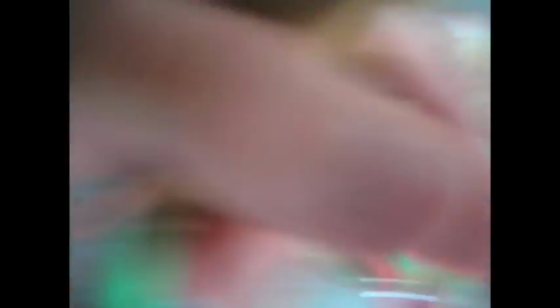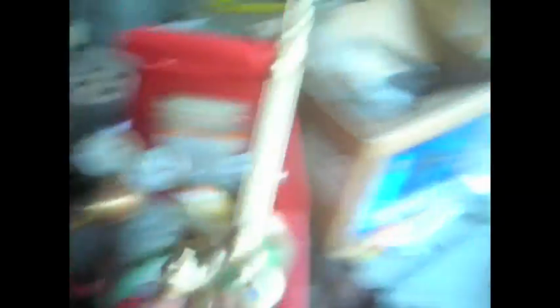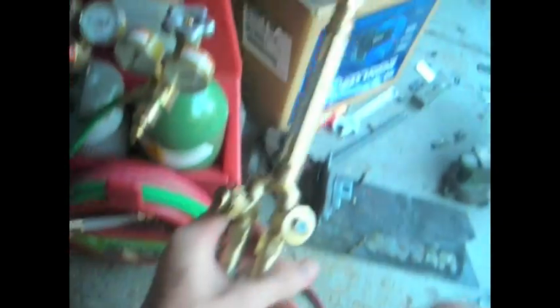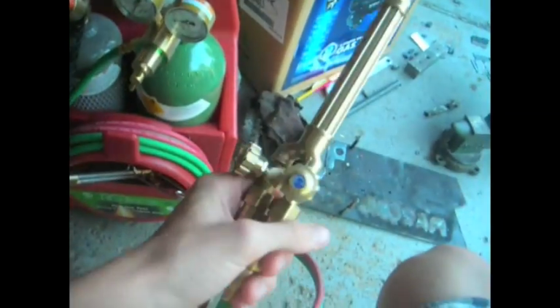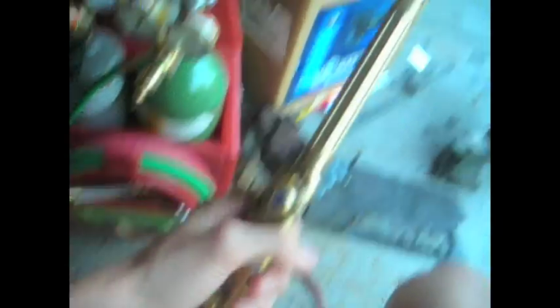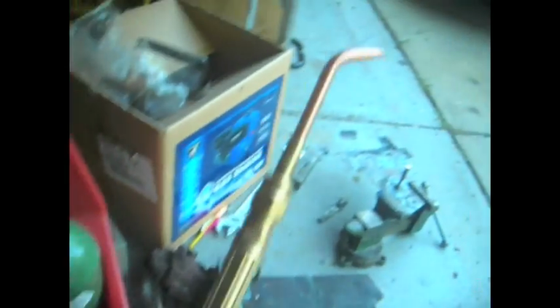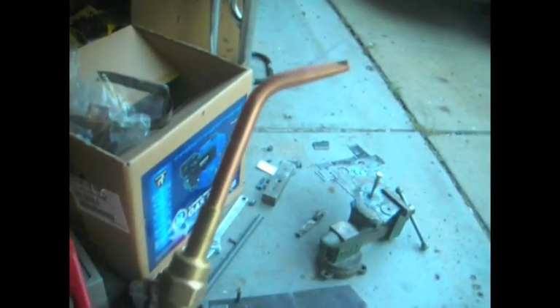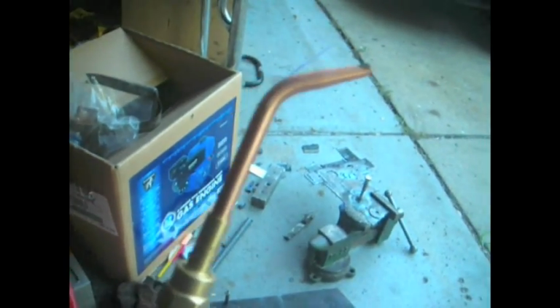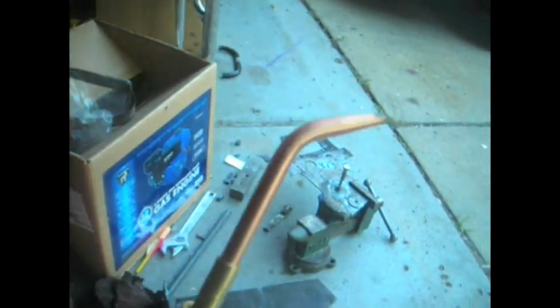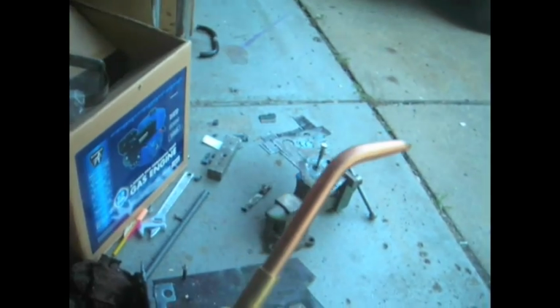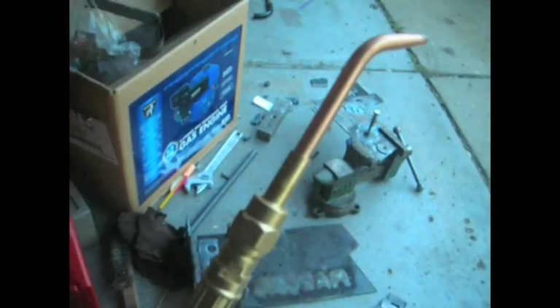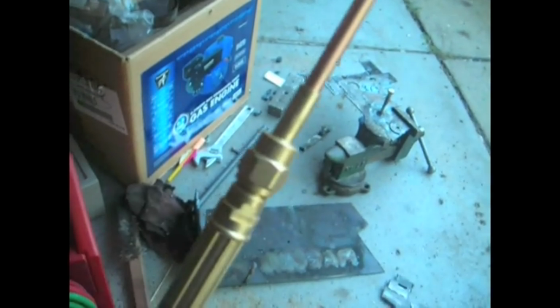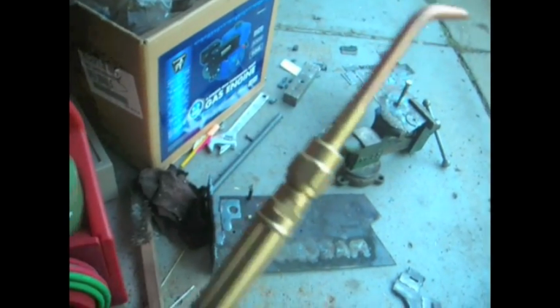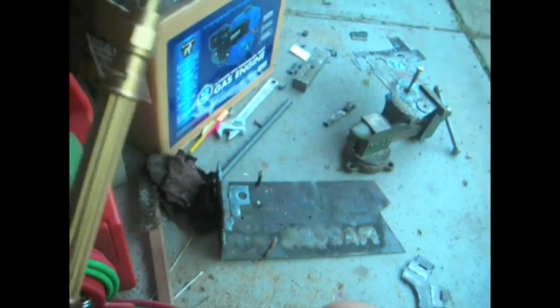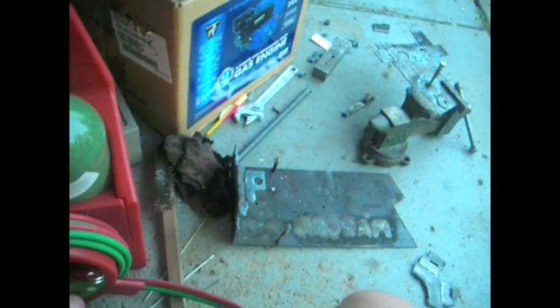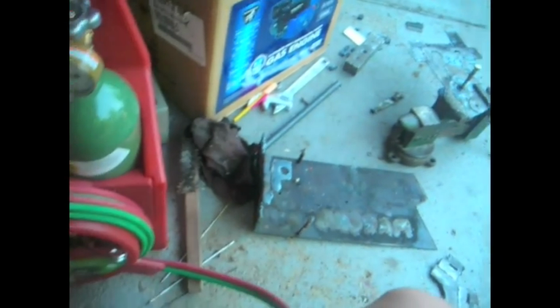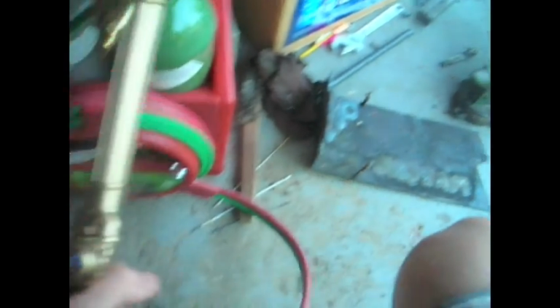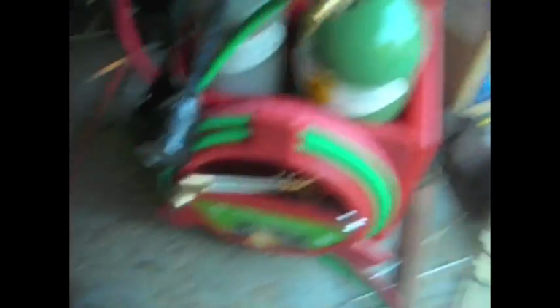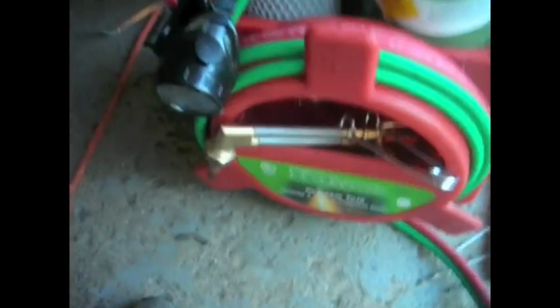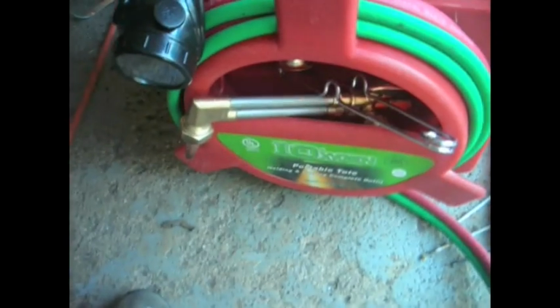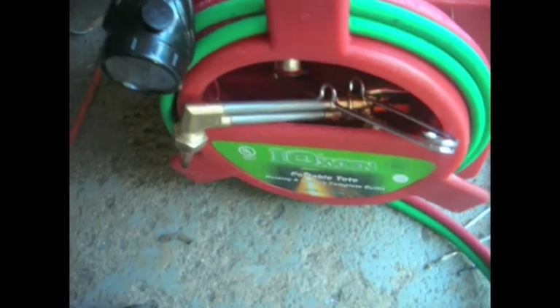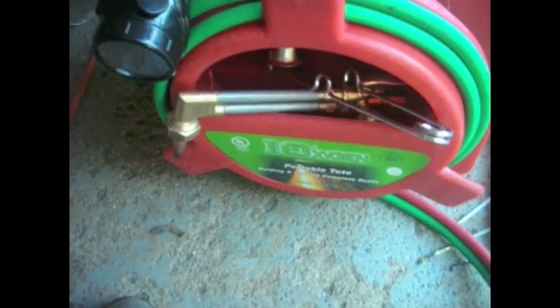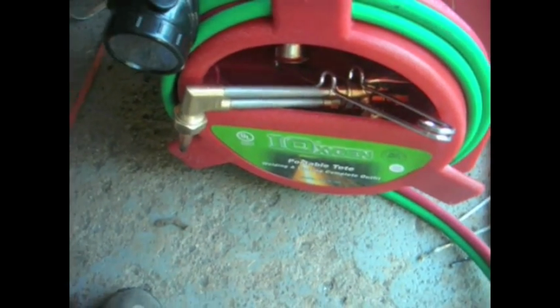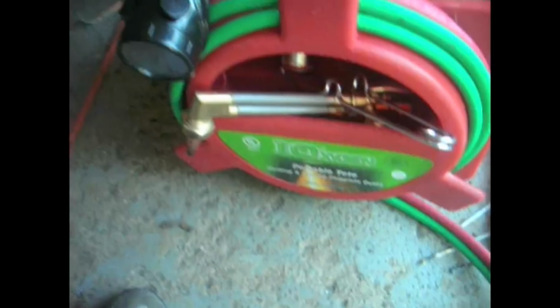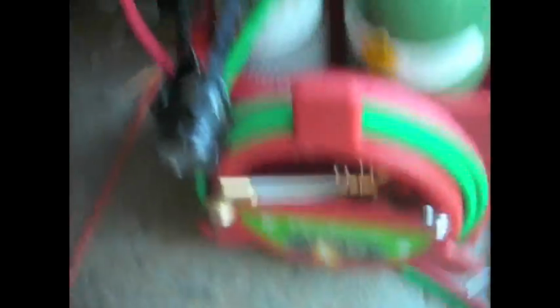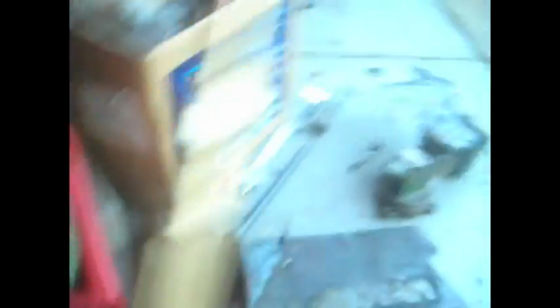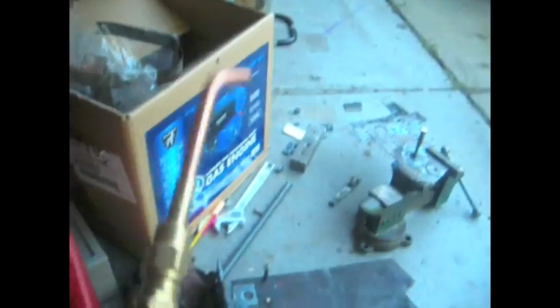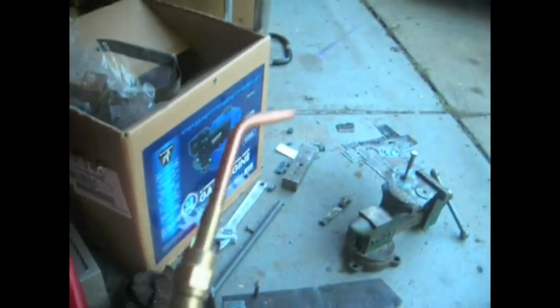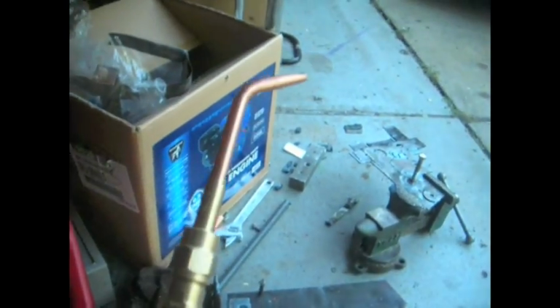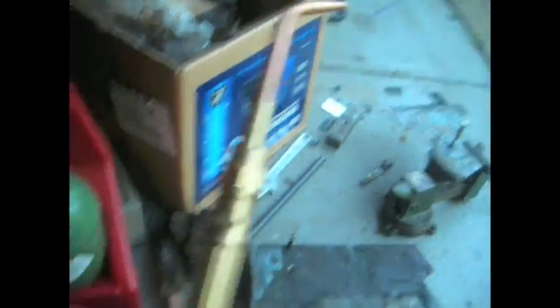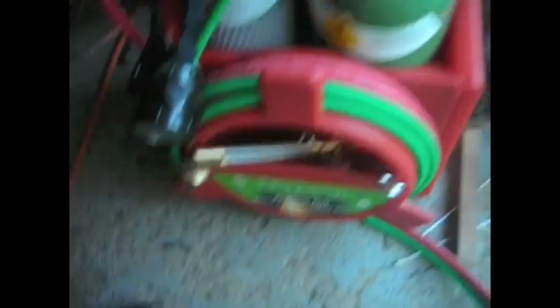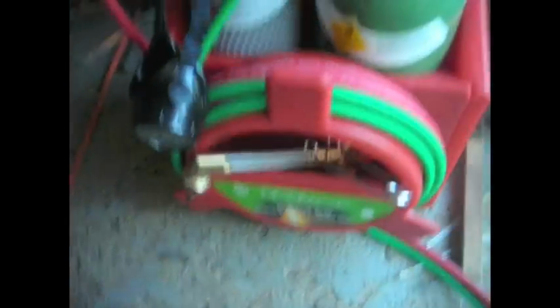Here's the torch itself. You've got the welding tip — it came with a number zero — and it also came with a cutting tip.